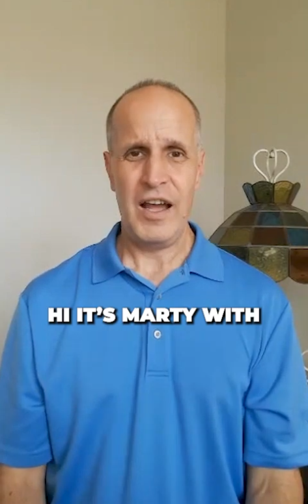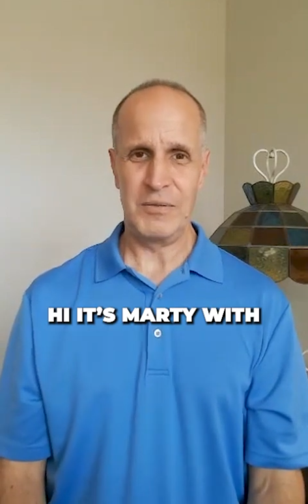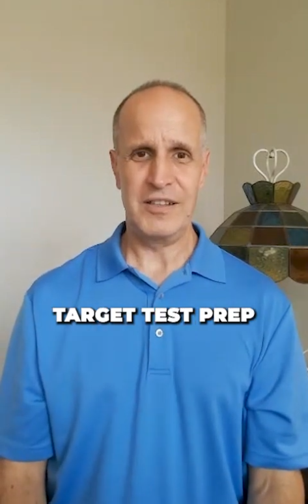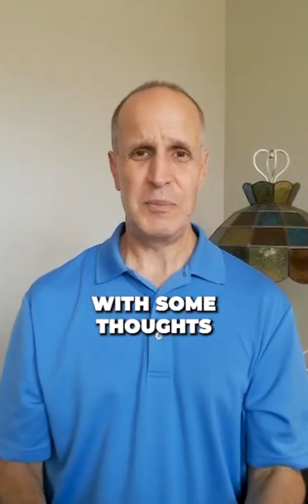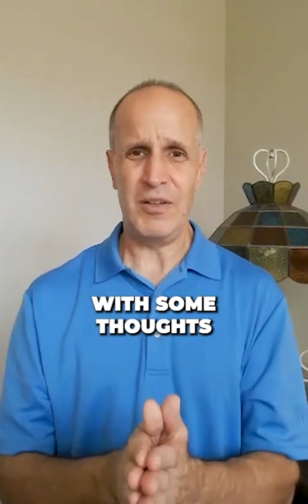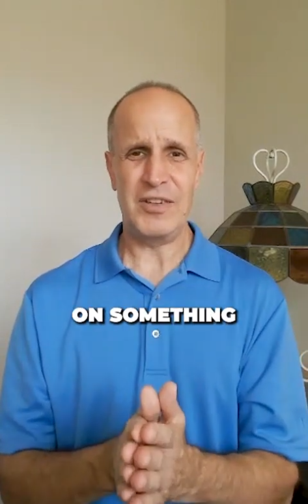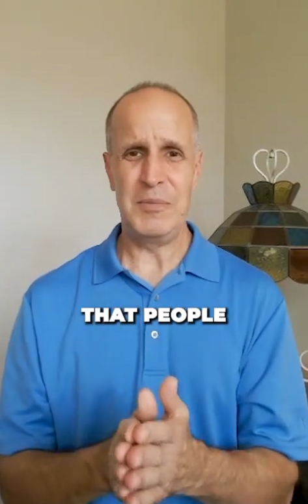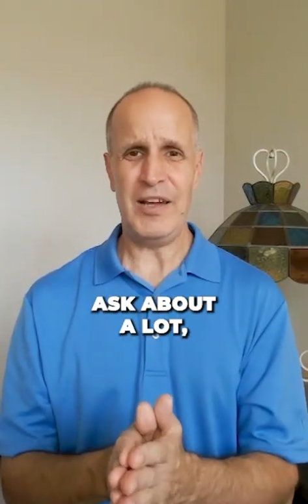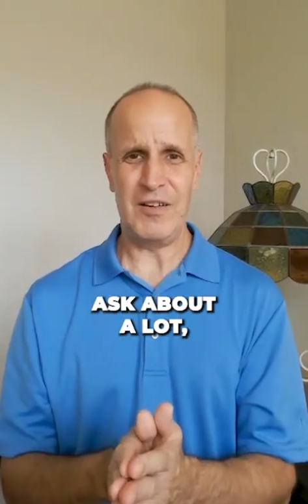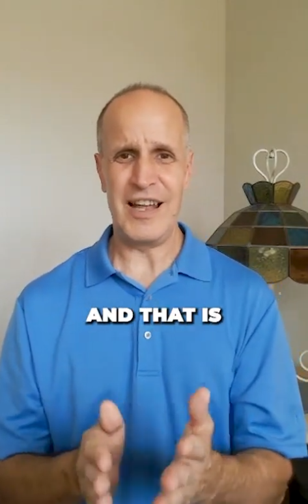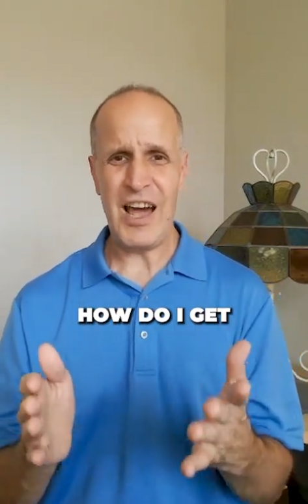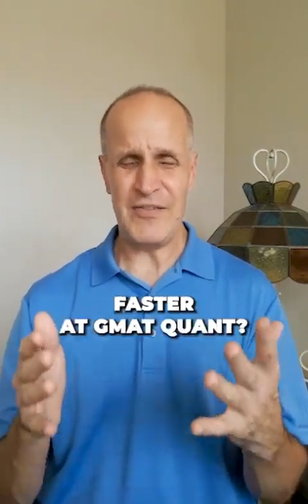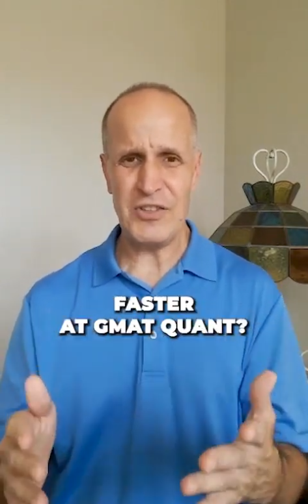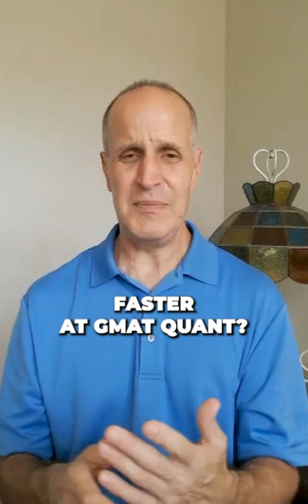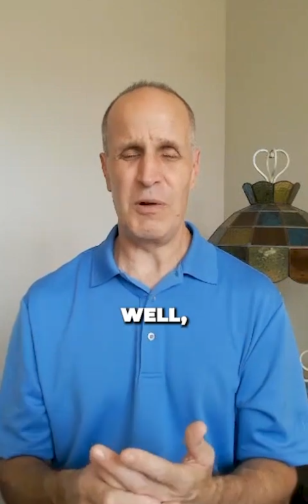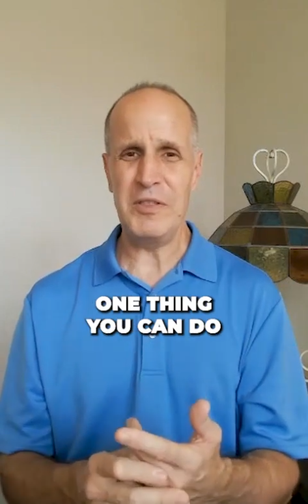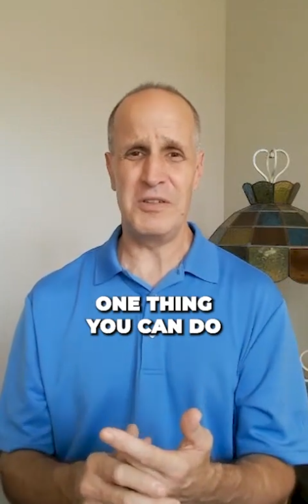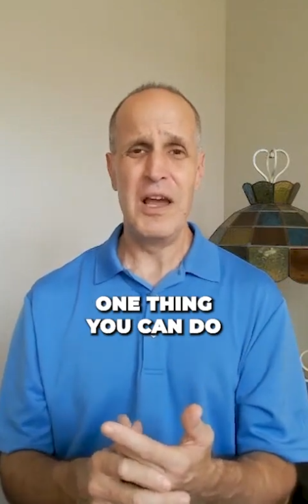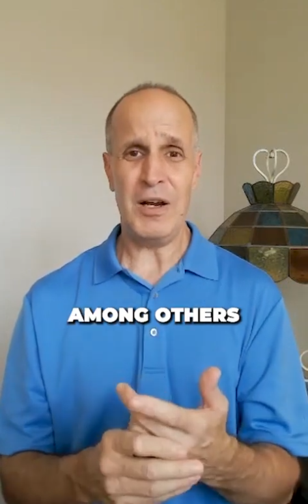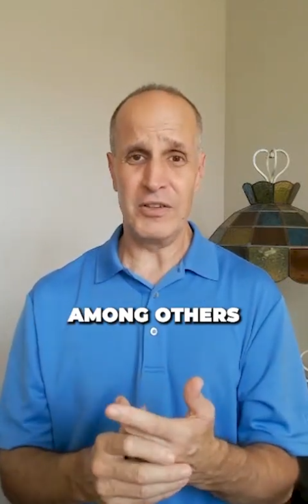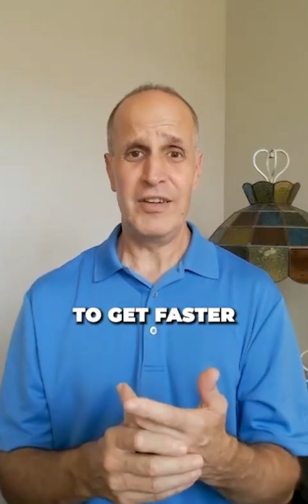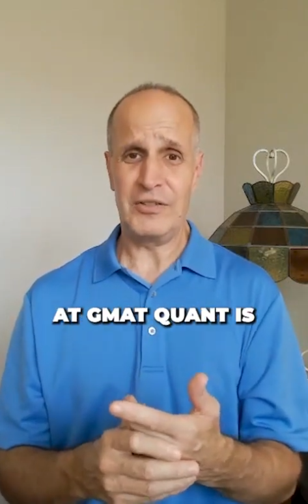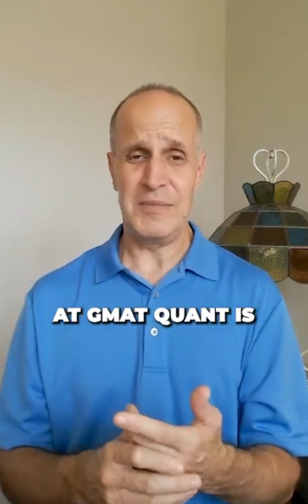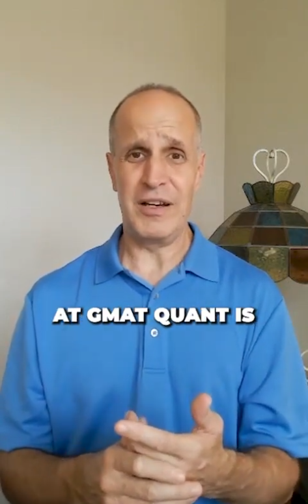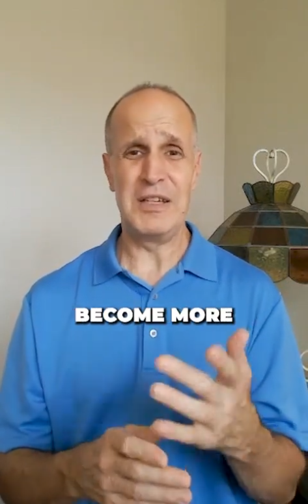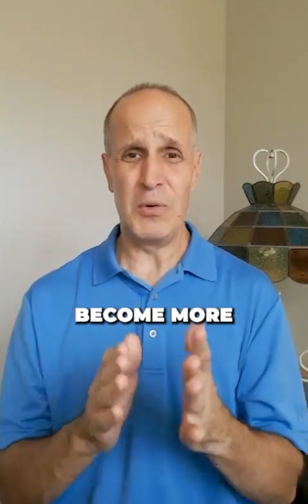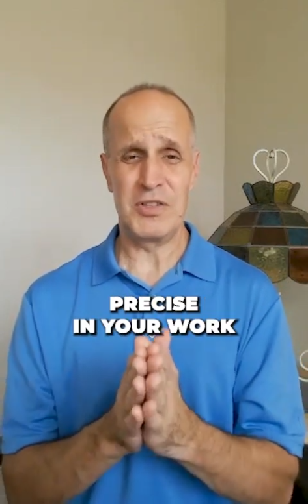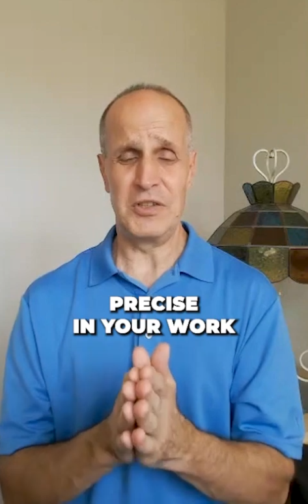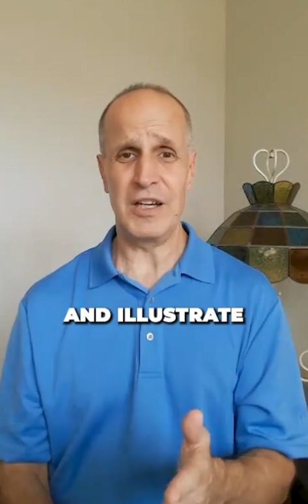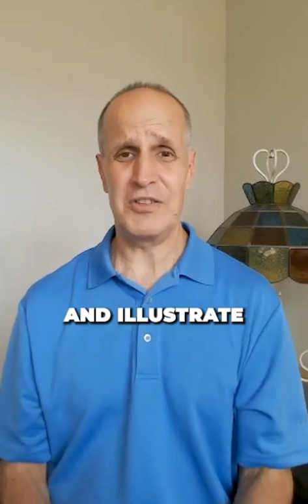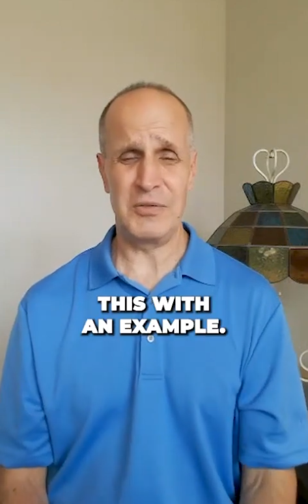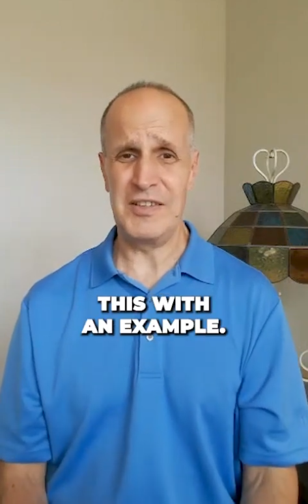Hi, it's Marty with Target Test Prep with some thoughts on something that people ask about a lot: how do I get faster at GMAT Quant? Well, one thing you can do, among others, to get faster at GMAT Quant is become more precise in your work, and I'll illustrate this with an example.